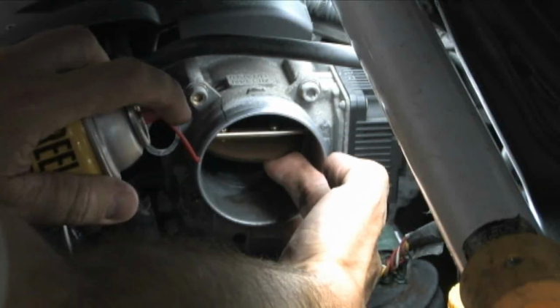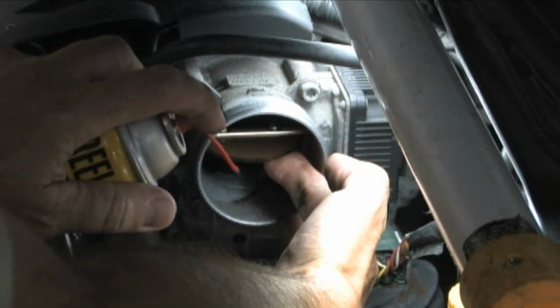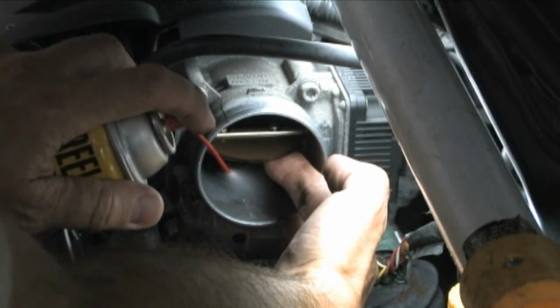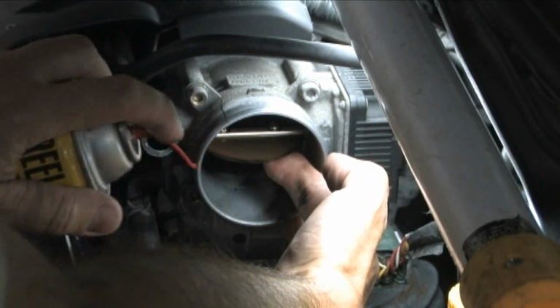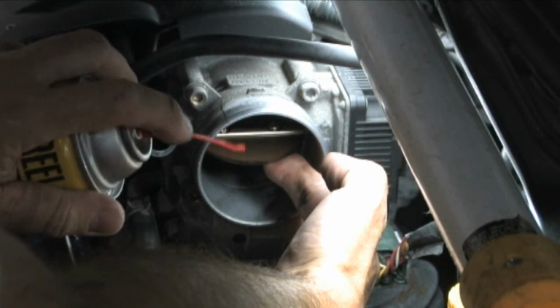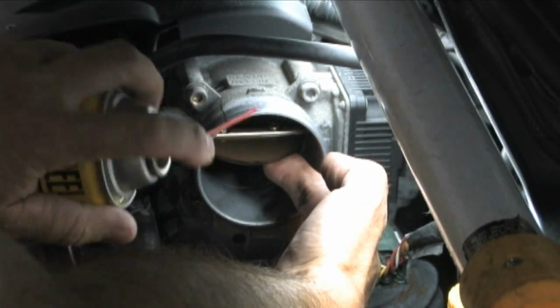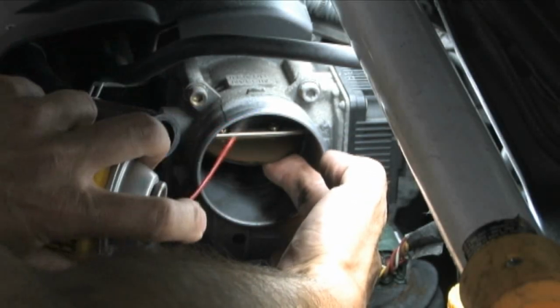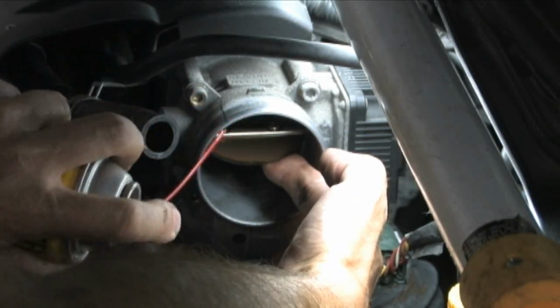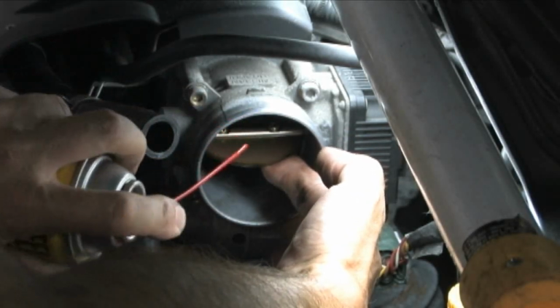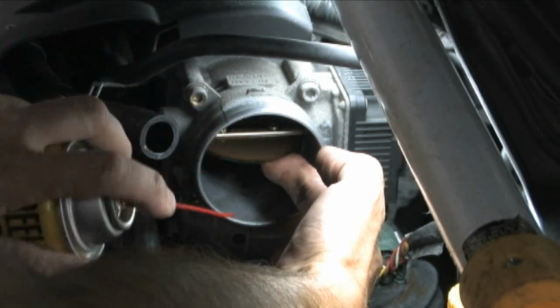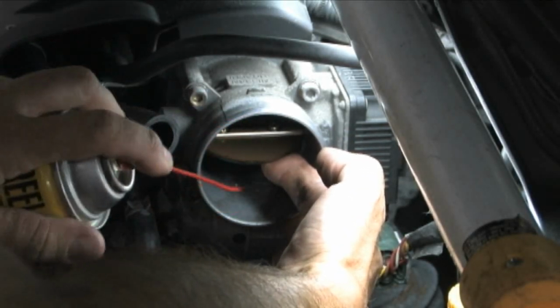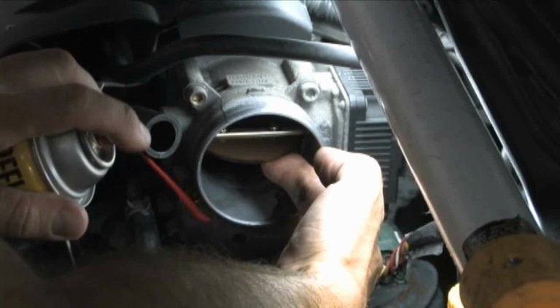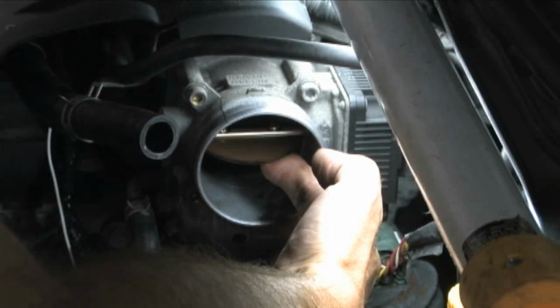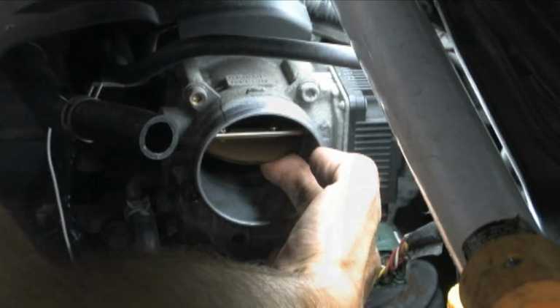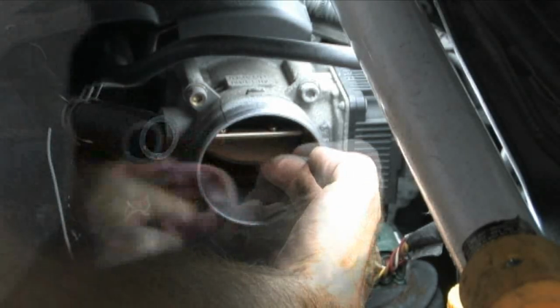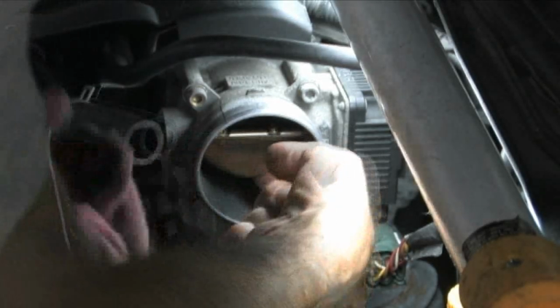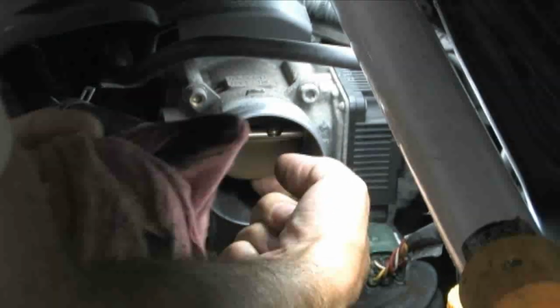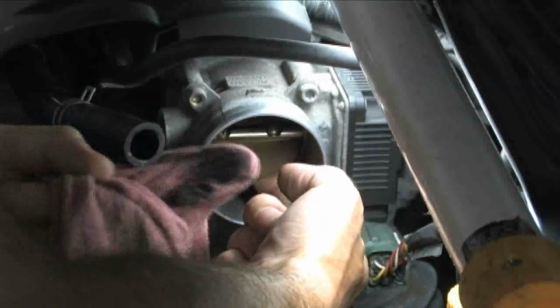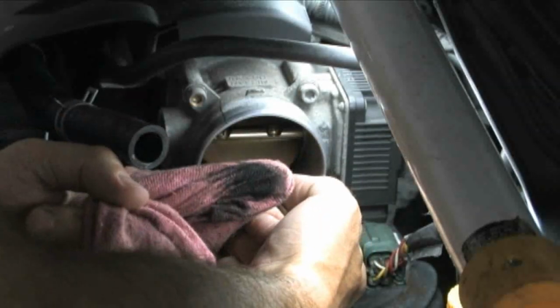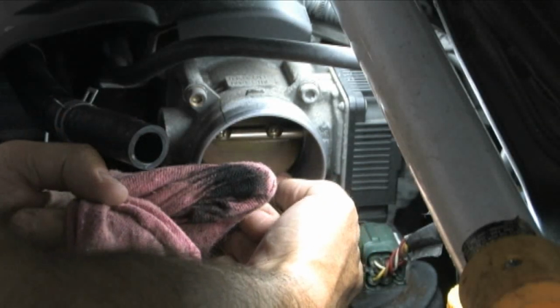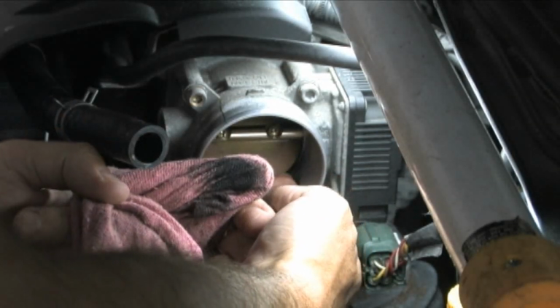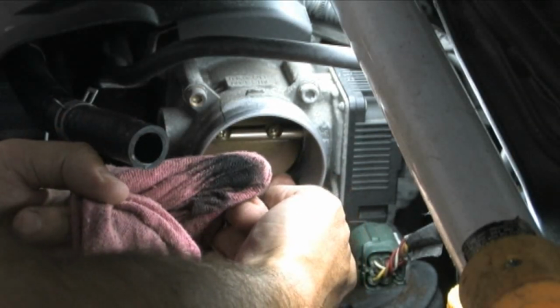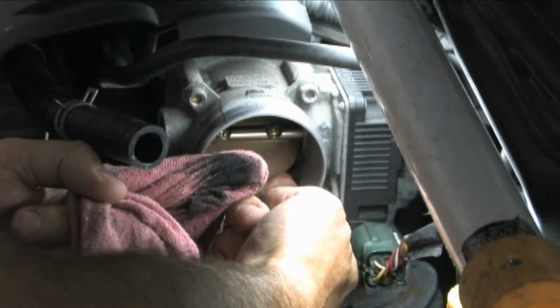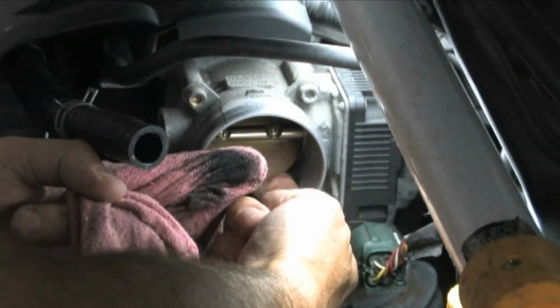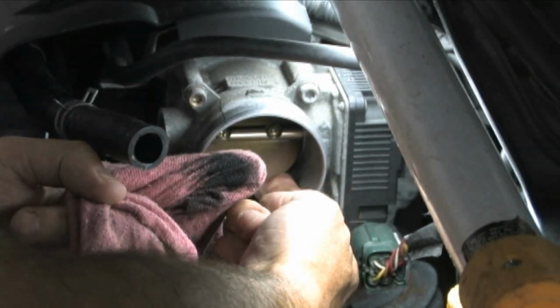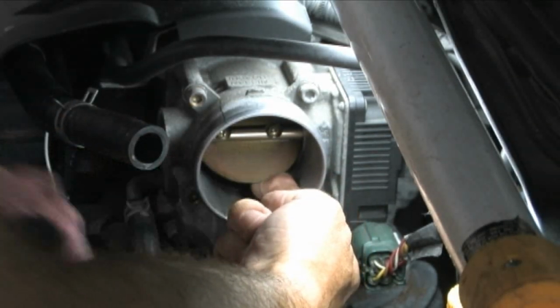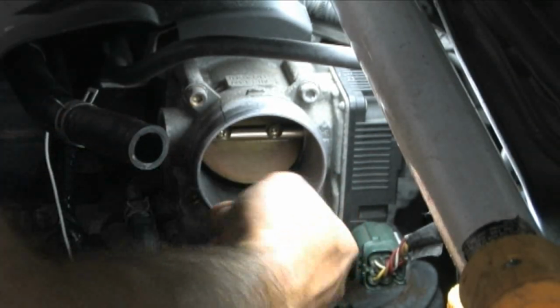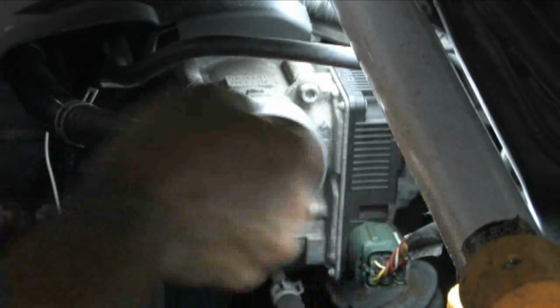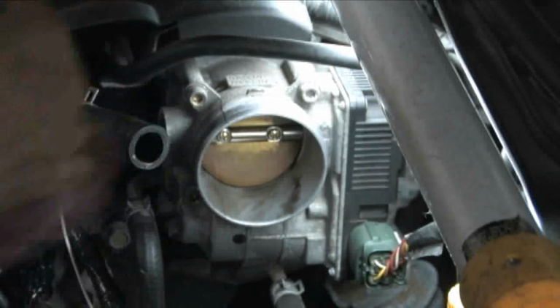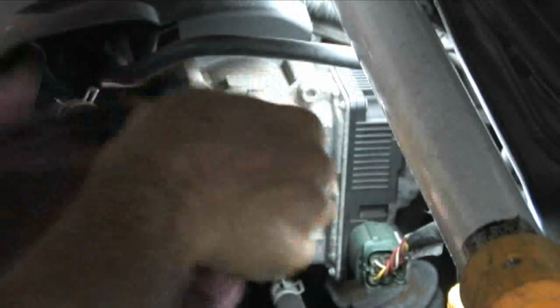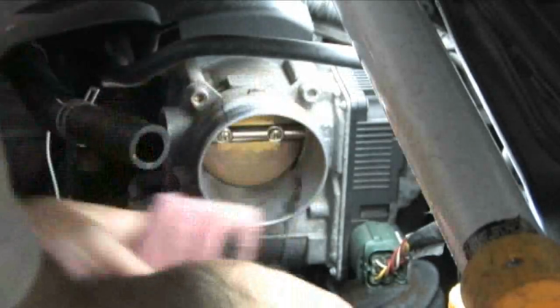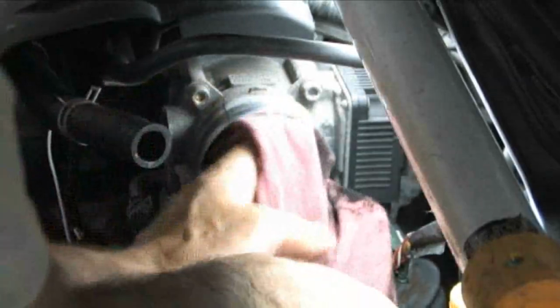As you can see, cleaning the throttle plate and bore on this vehicle is a relatively simple task. But when the idle increases after the cleaning, the job can turn into a real nightmare.